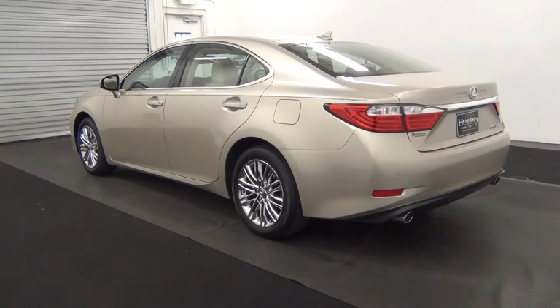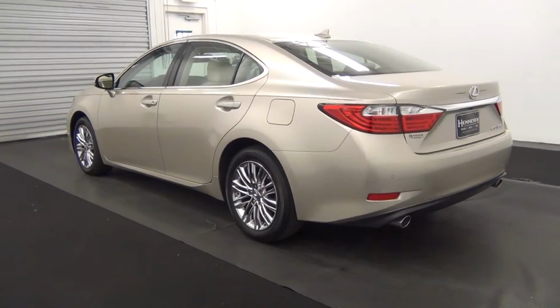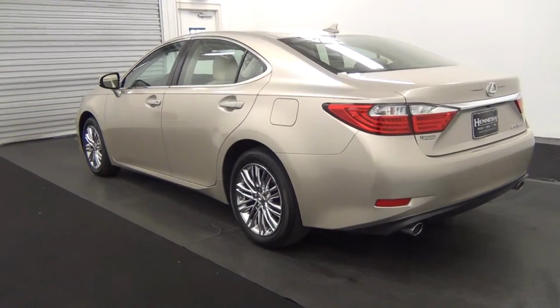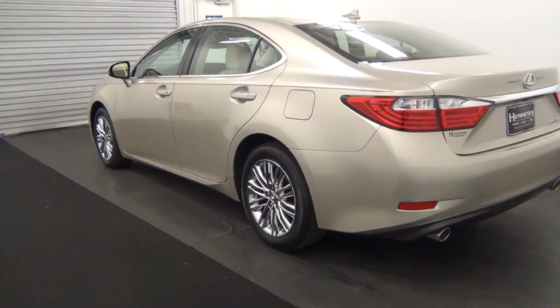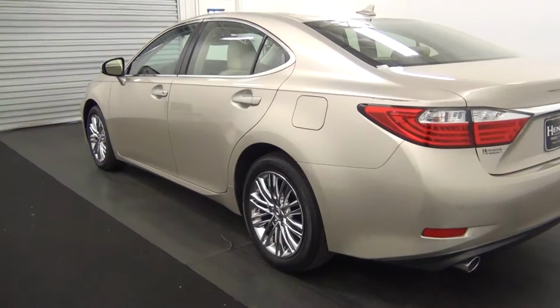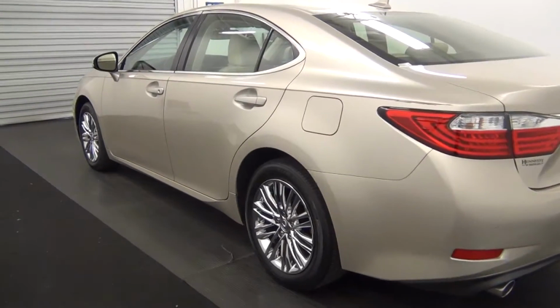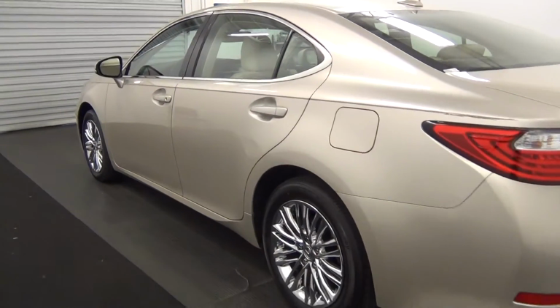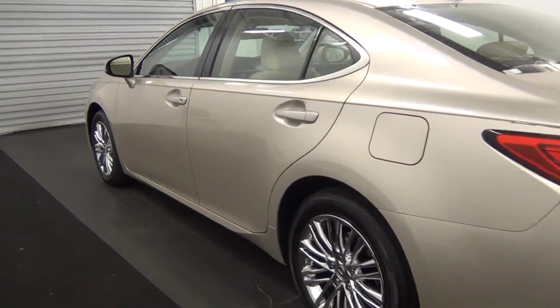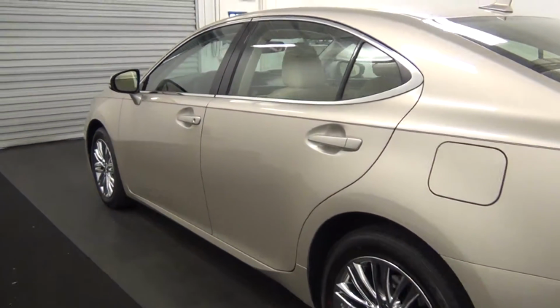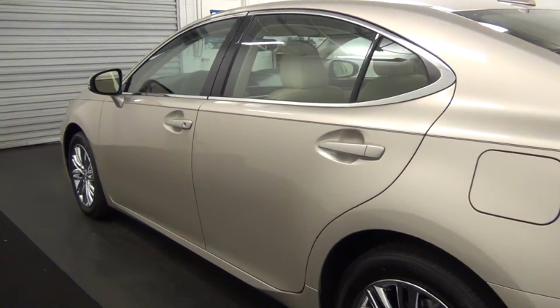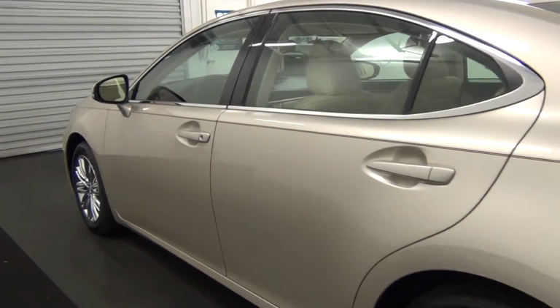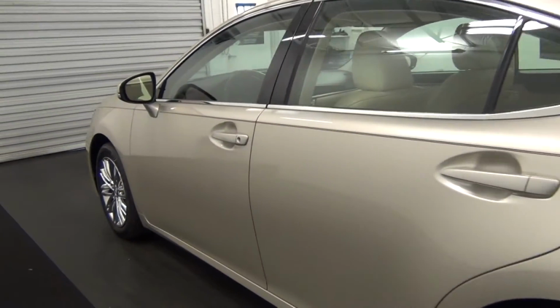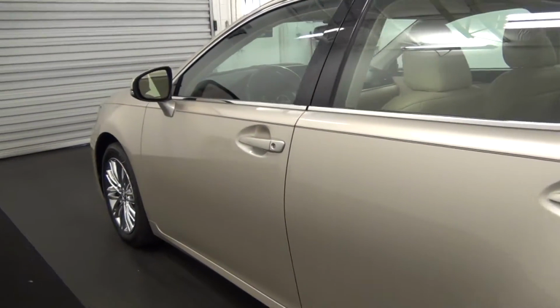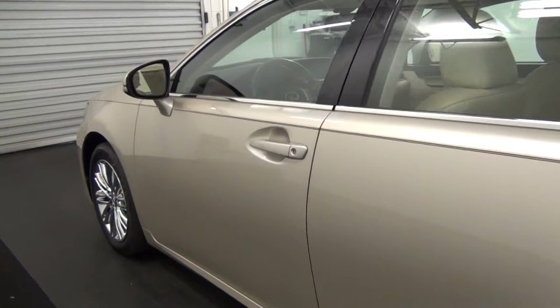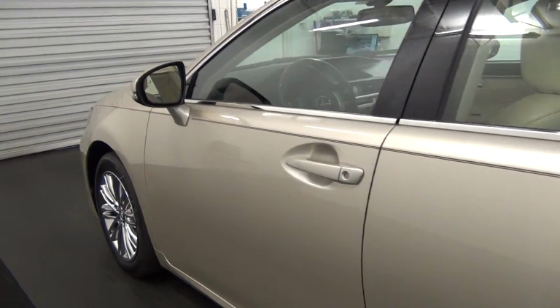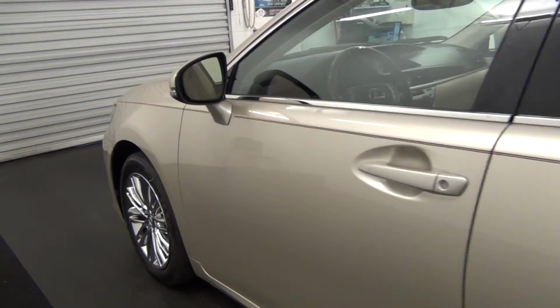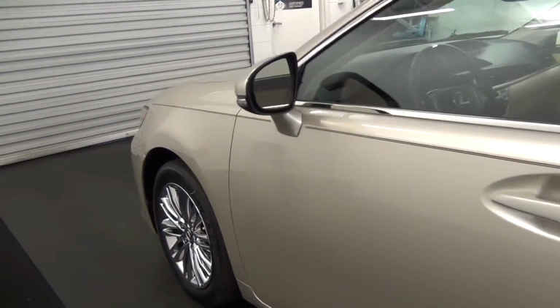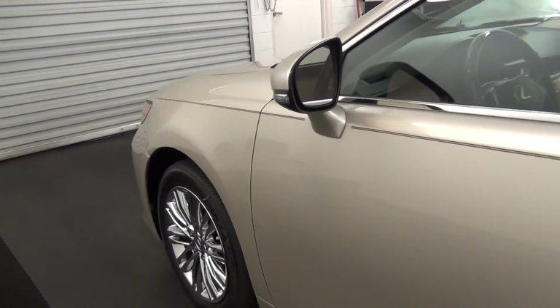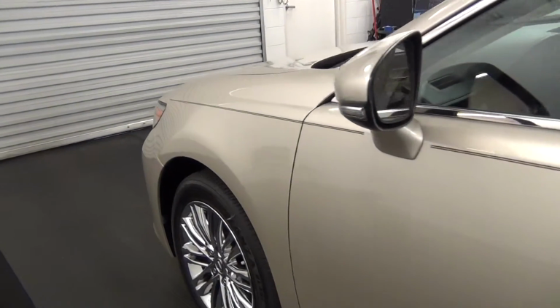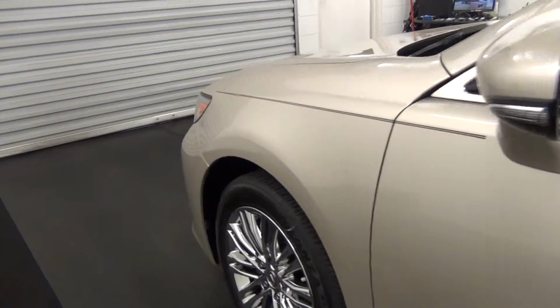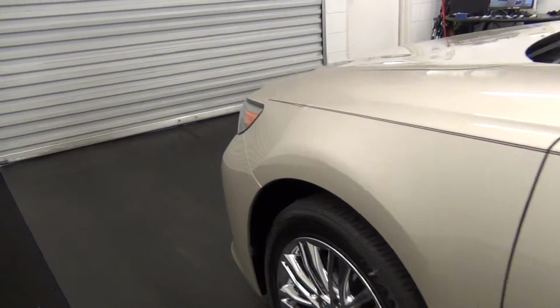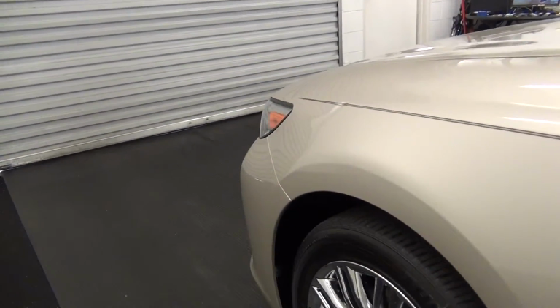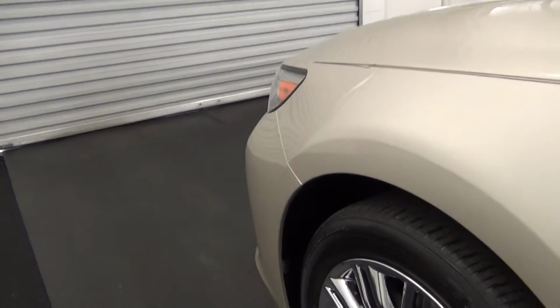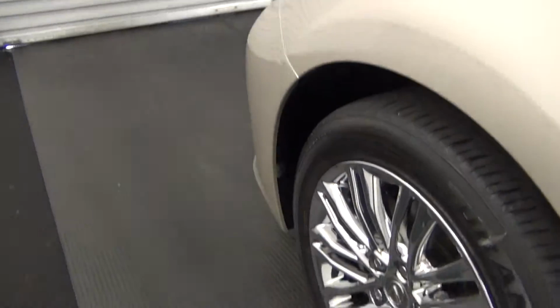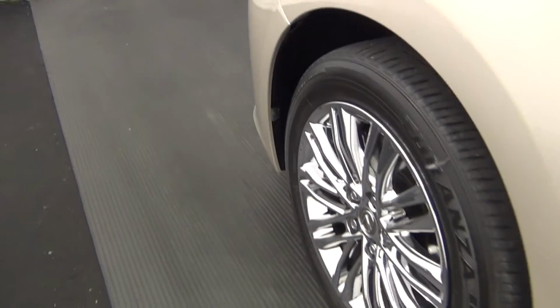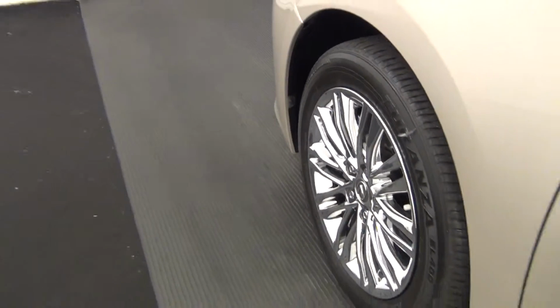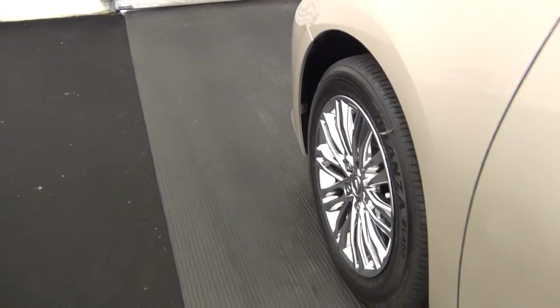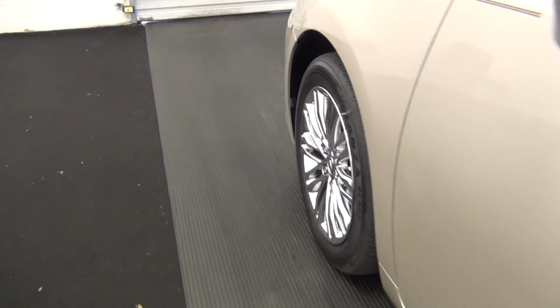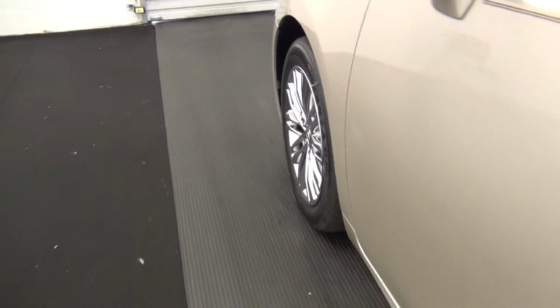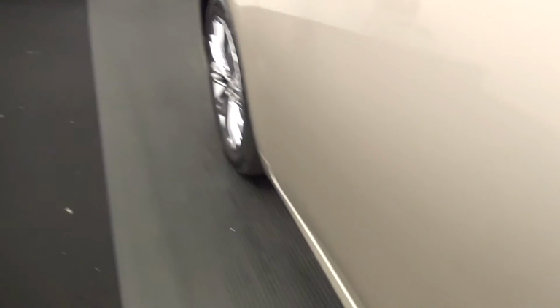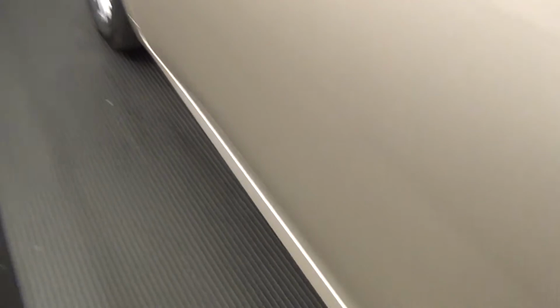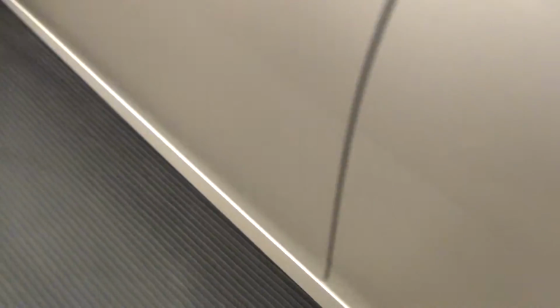Let's move along to the driver's side. Driver's side looks good.